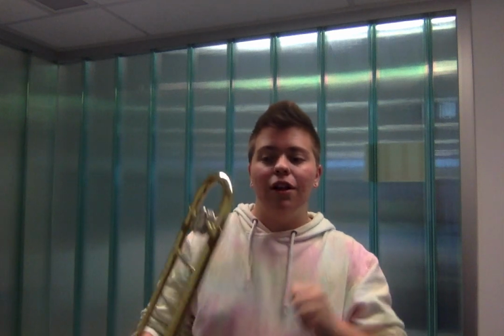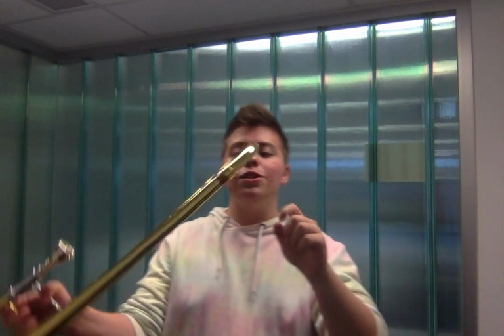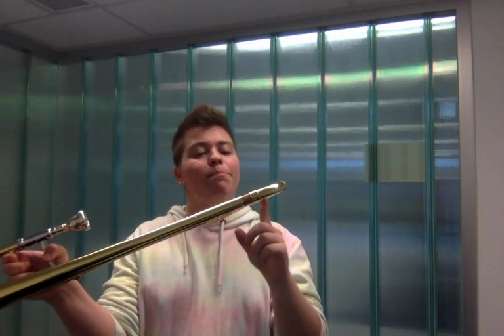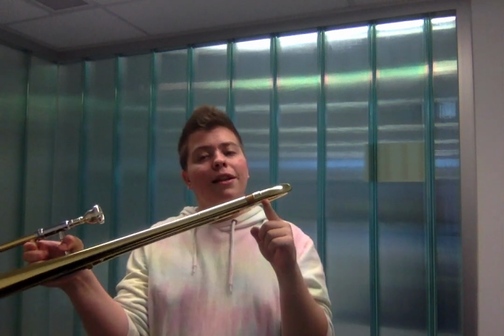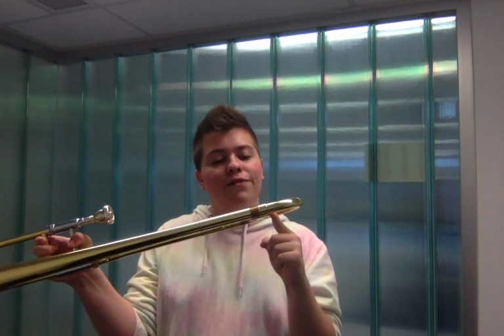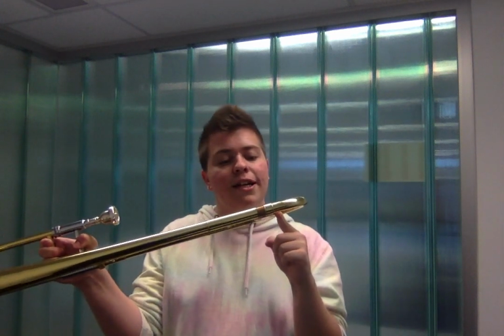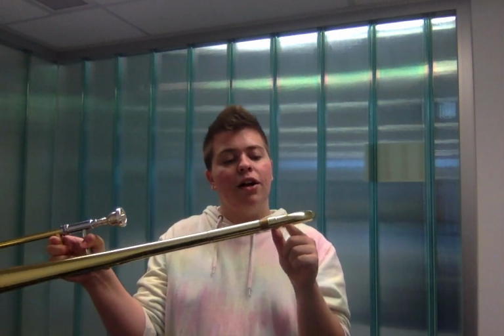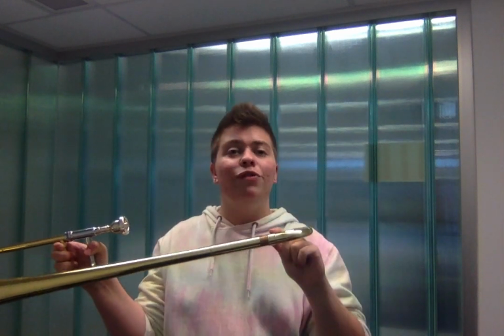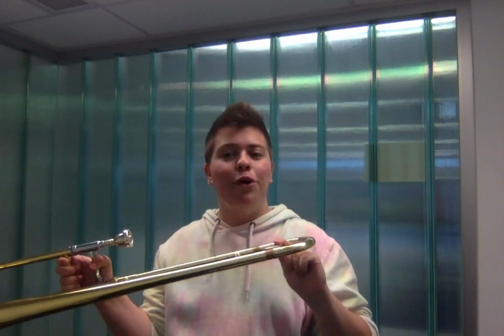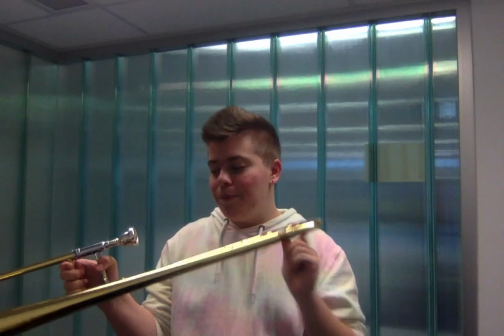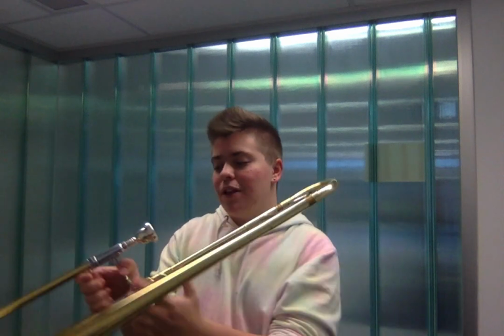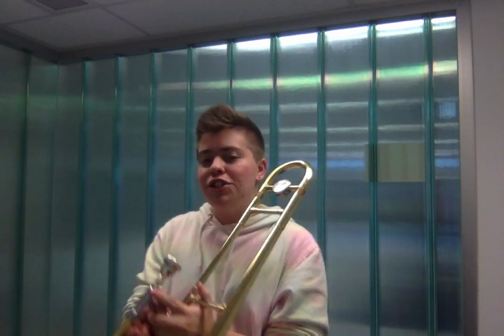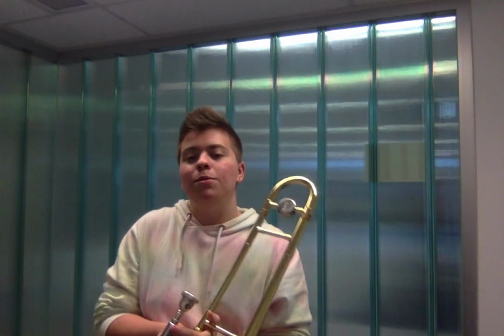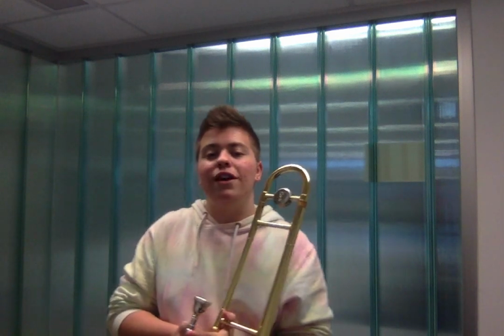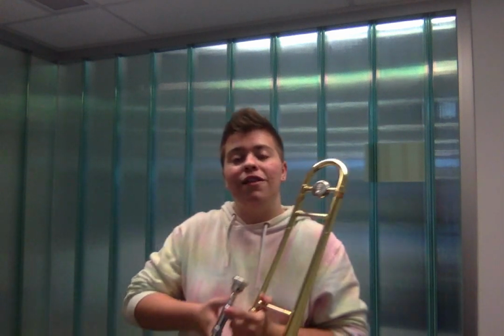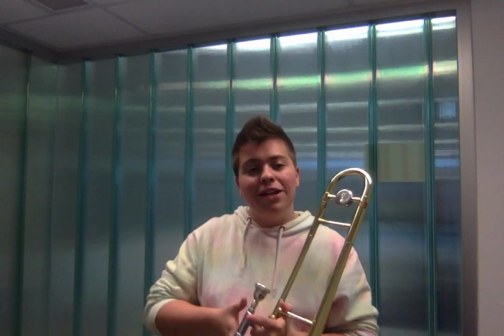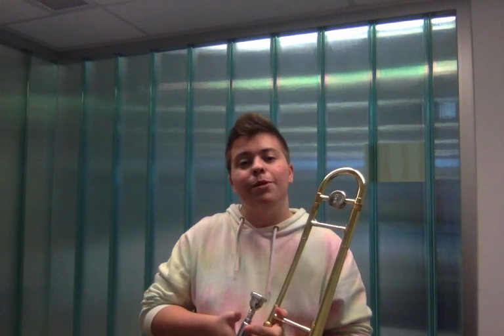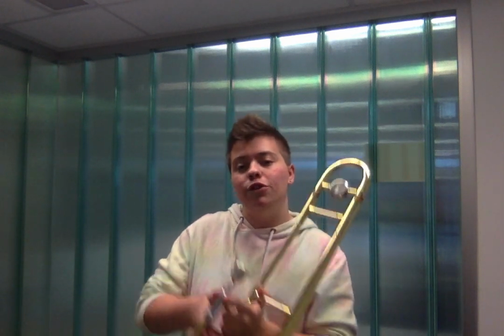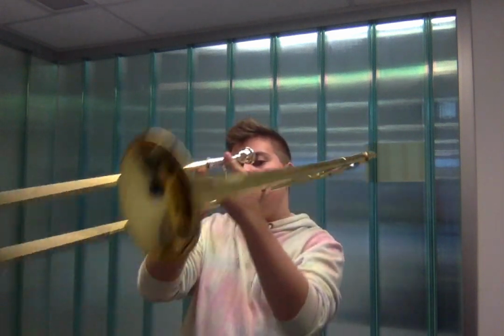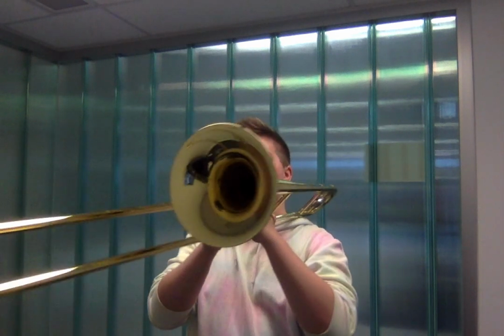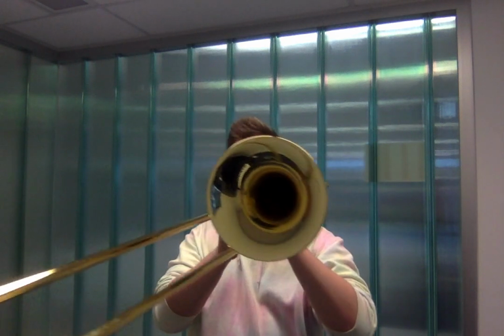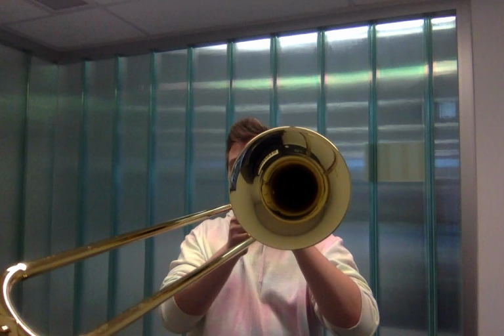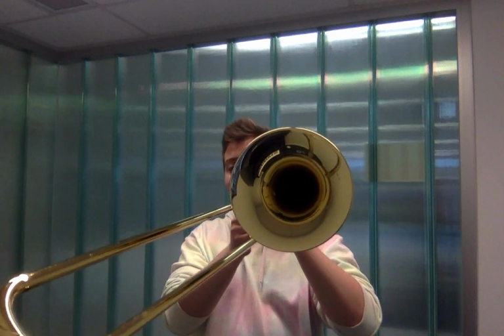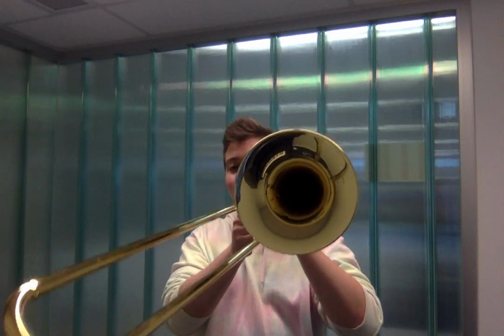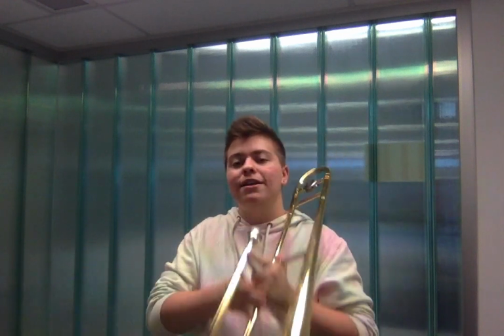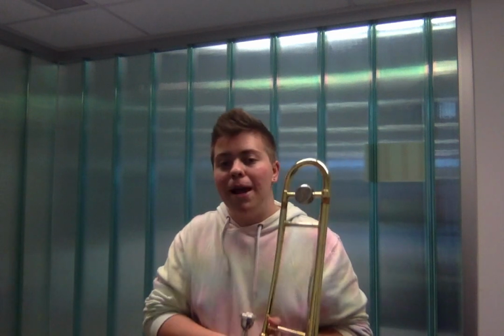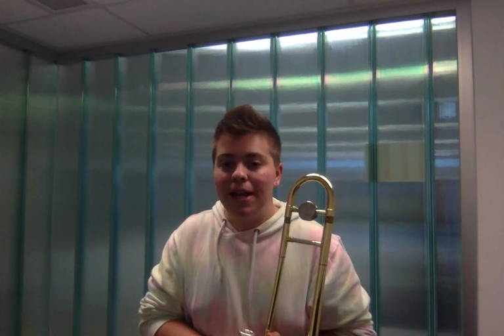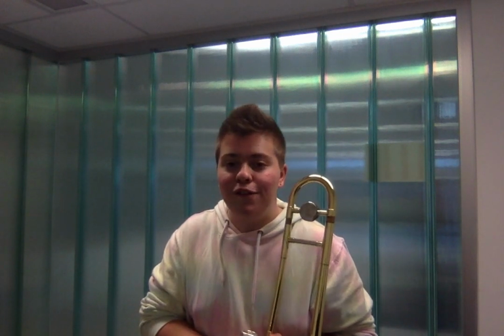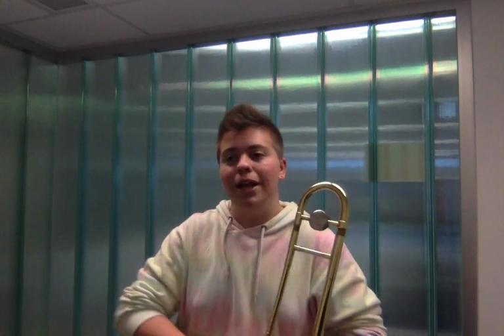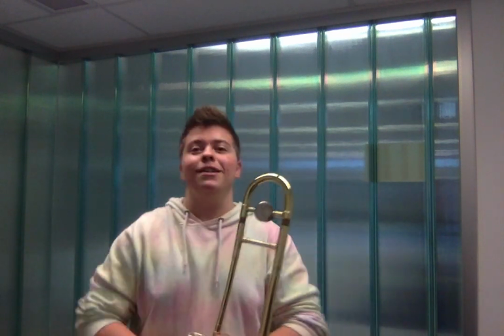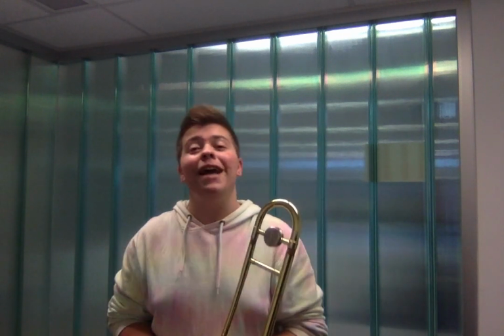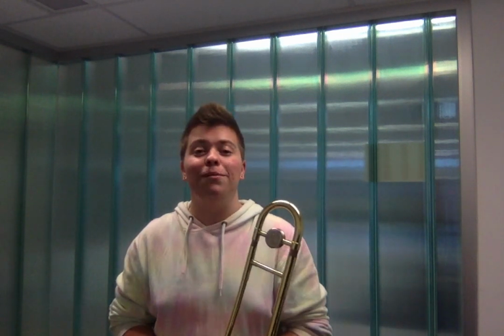There's also this puck-like device here called the counterweight. This just helps with the weight distribution on the trombone because the bell can be heavy and without that weight it might be a bit tough for the player to stand firmly.